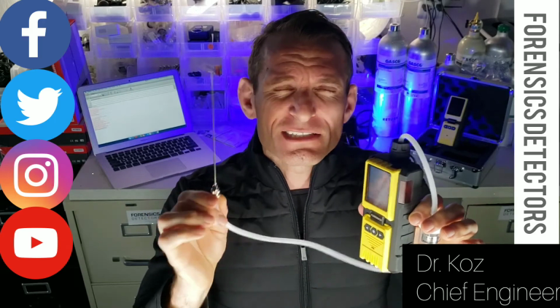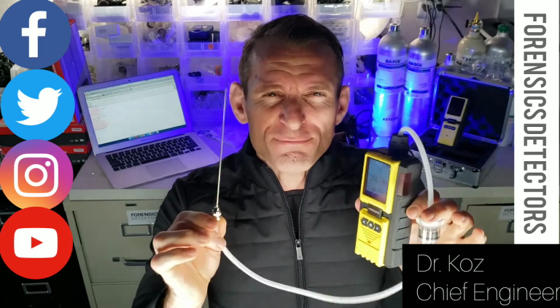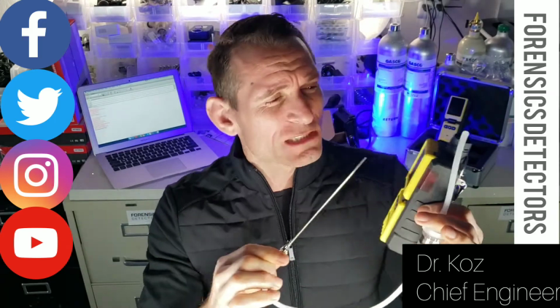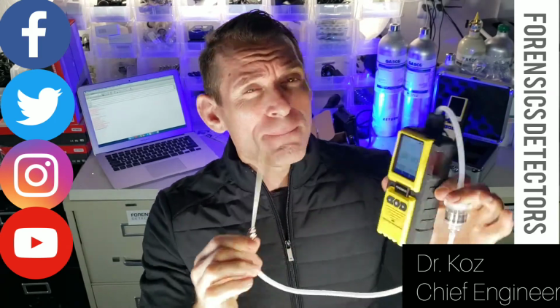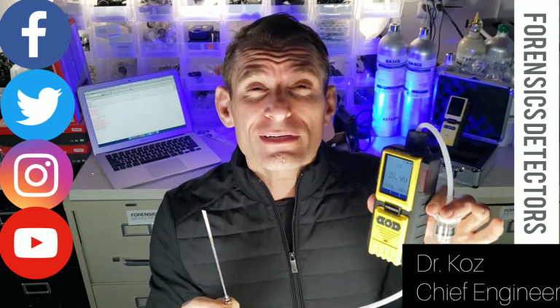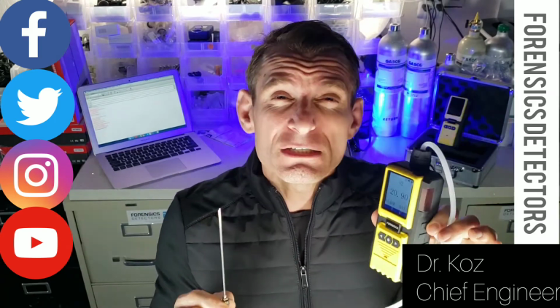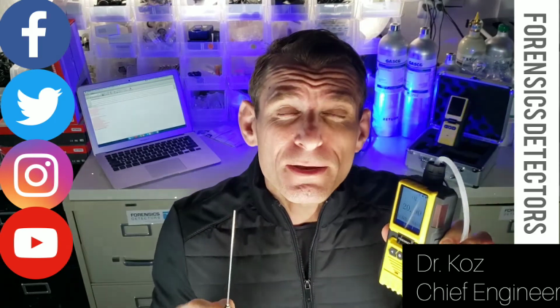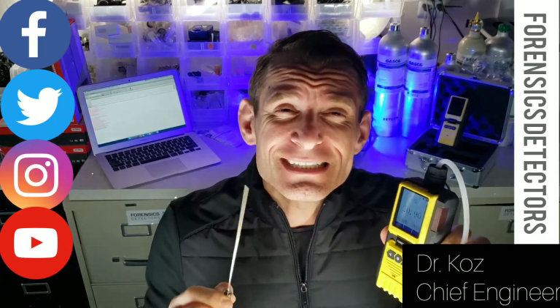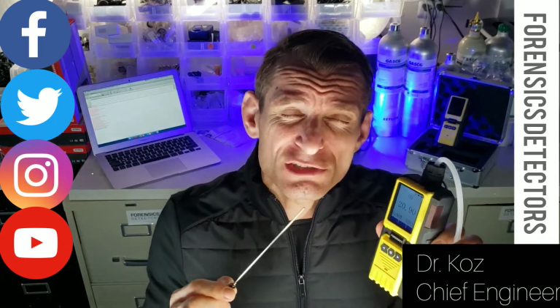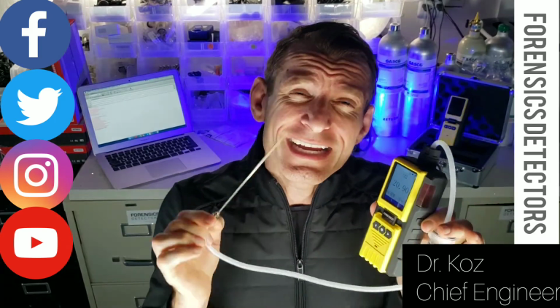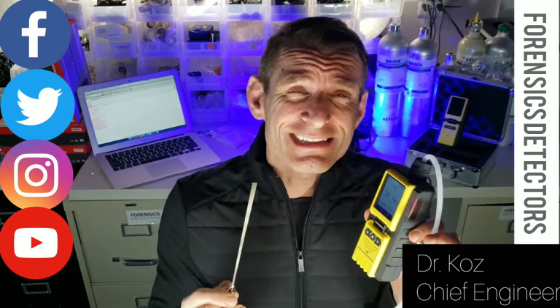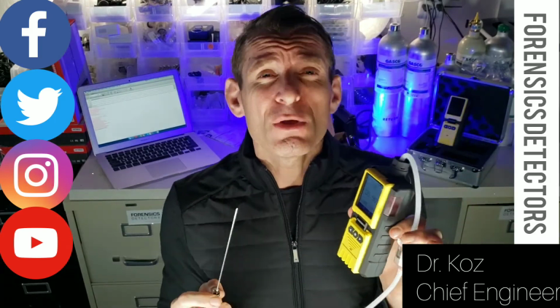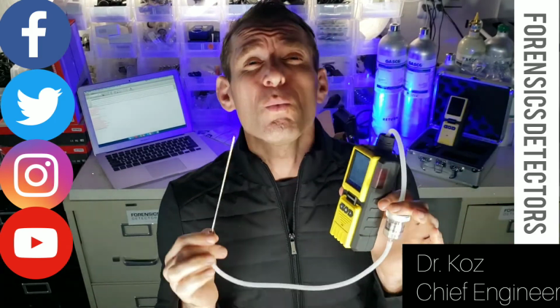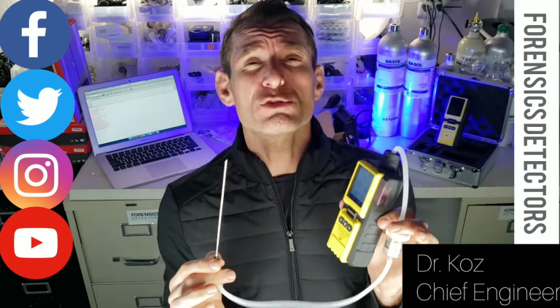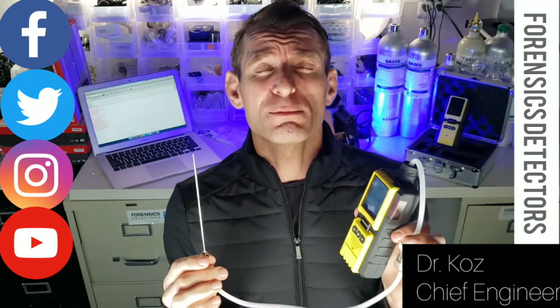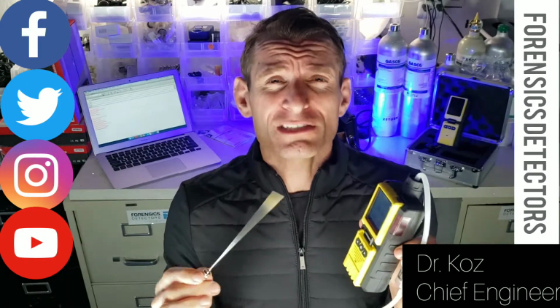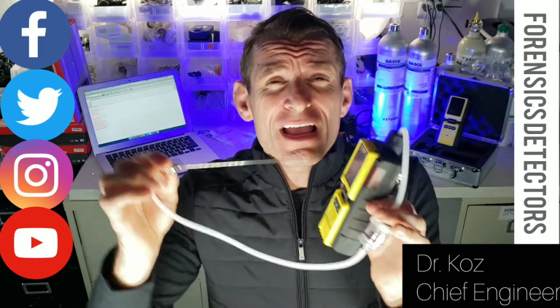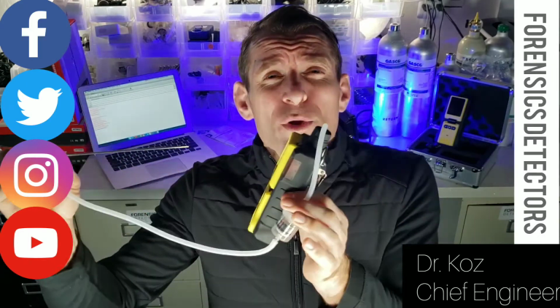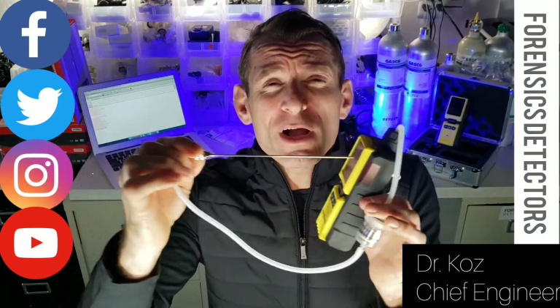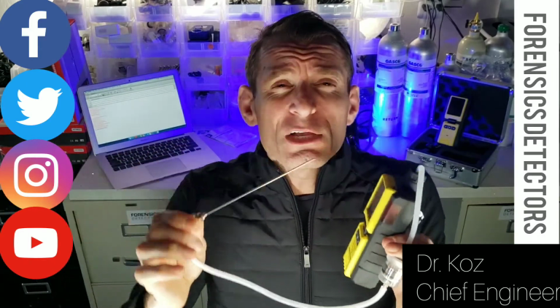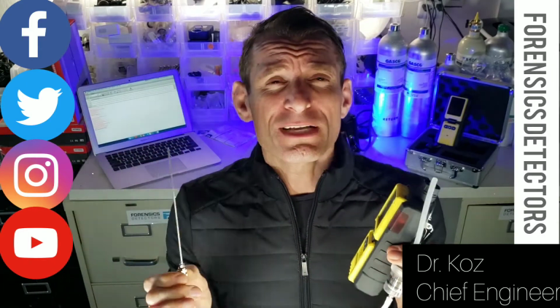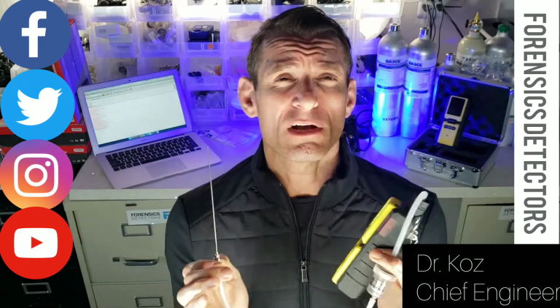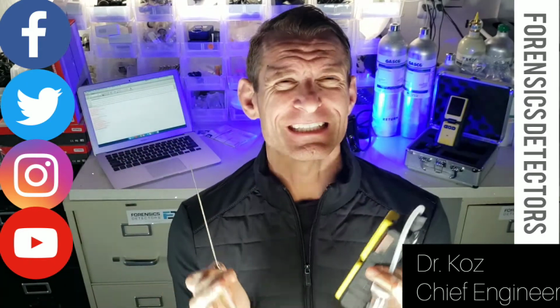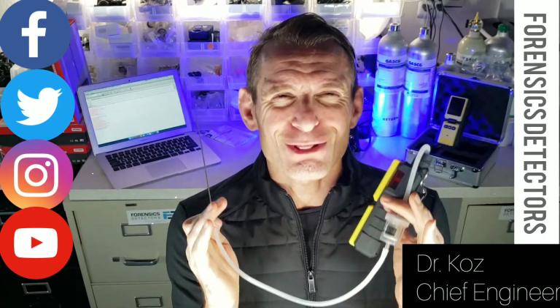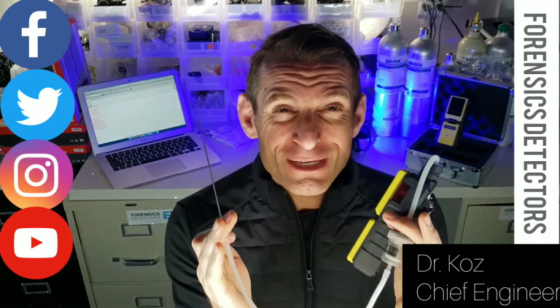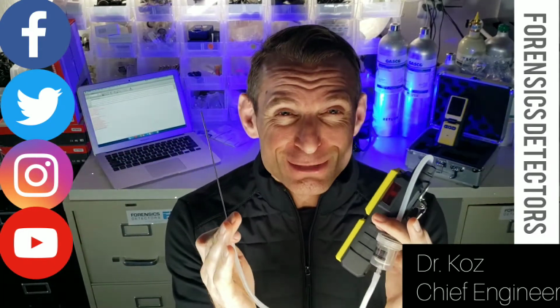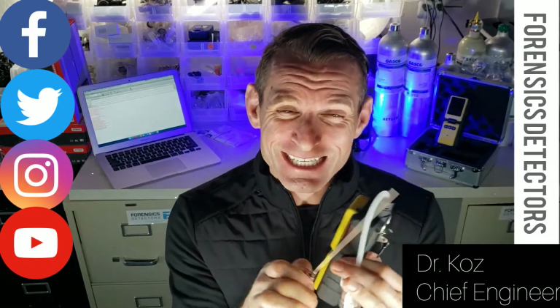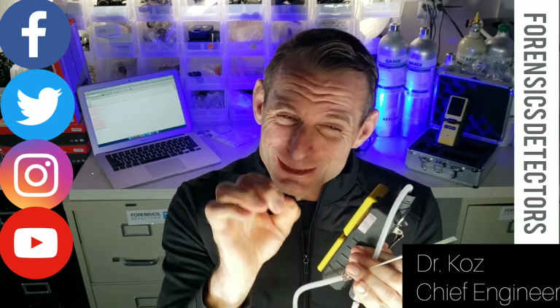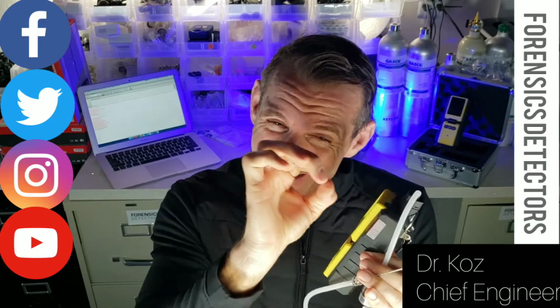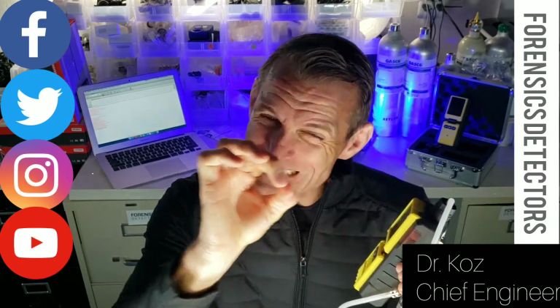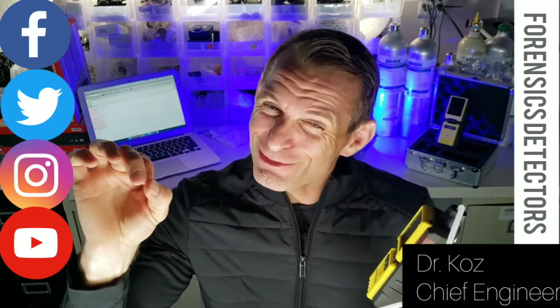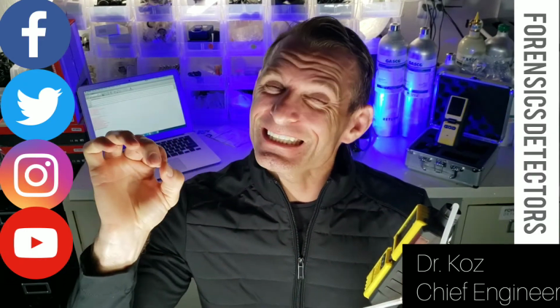This is it: 0.01% oxygen resolution. It can detect down to 100 parts per million oxygen. When you're welding, you want to make sure the oxygen is as low as possible to get those welds pristine.